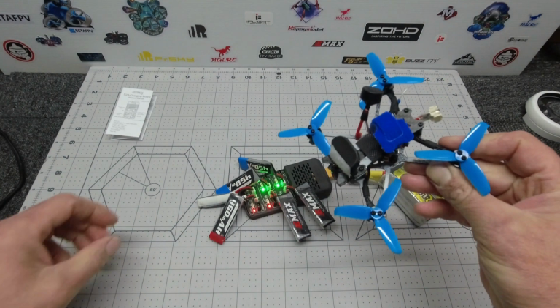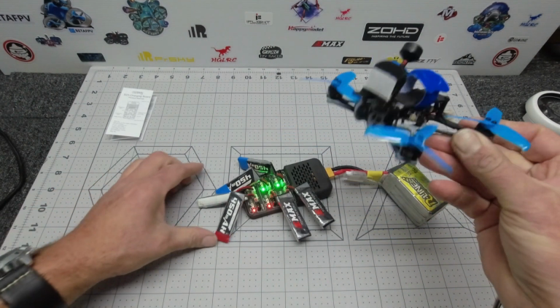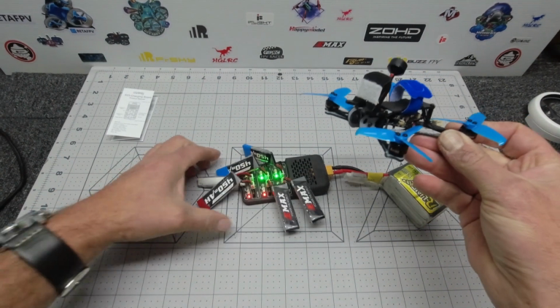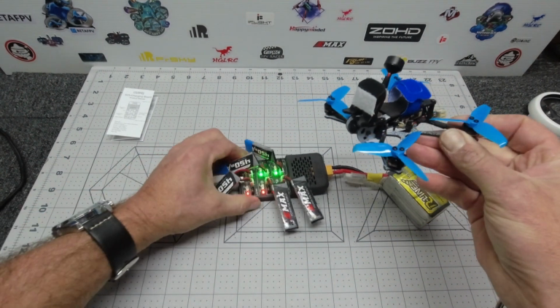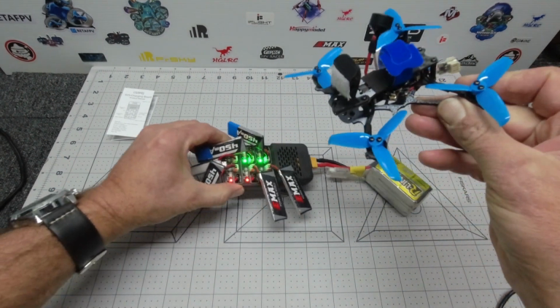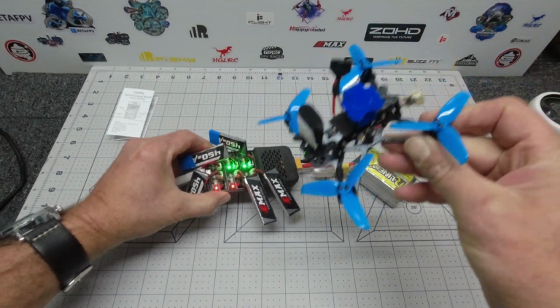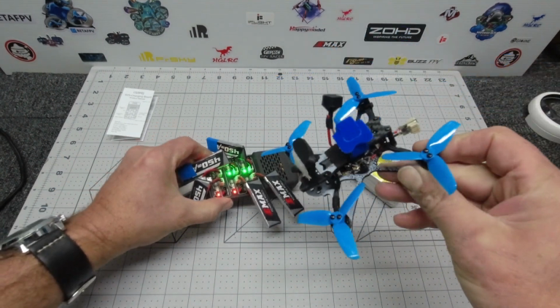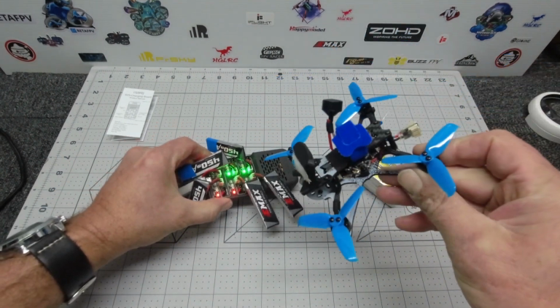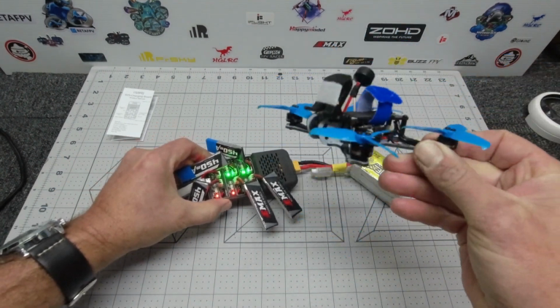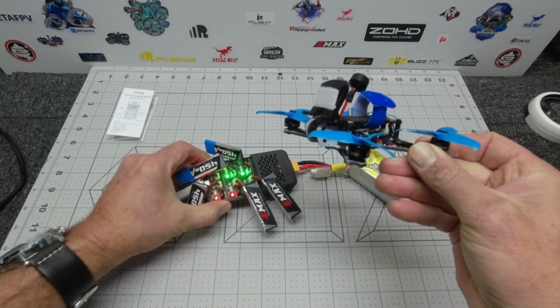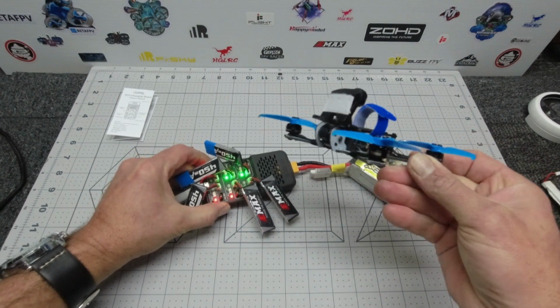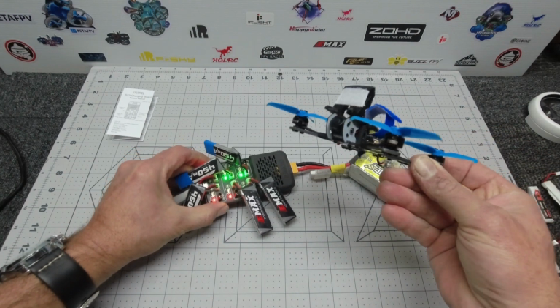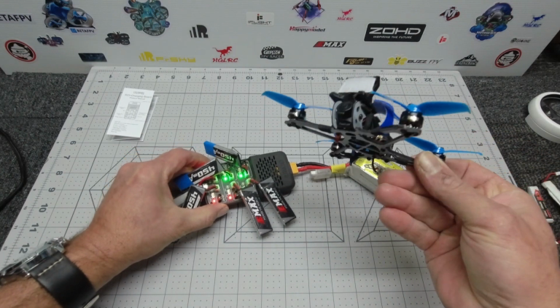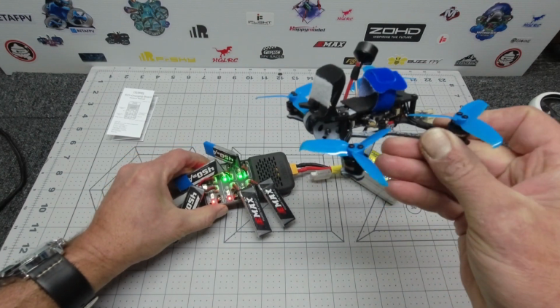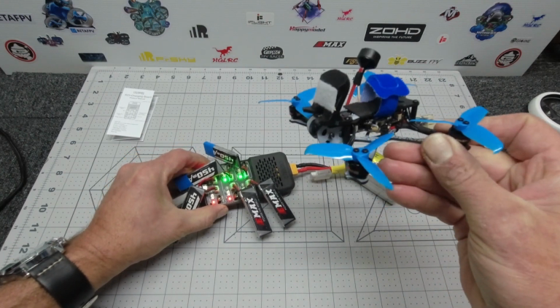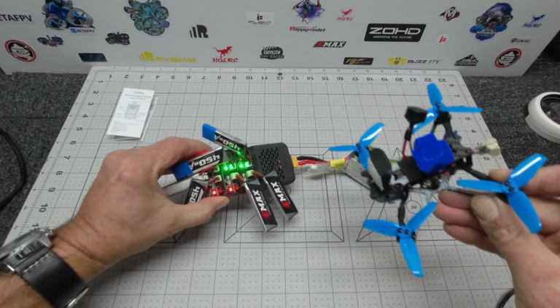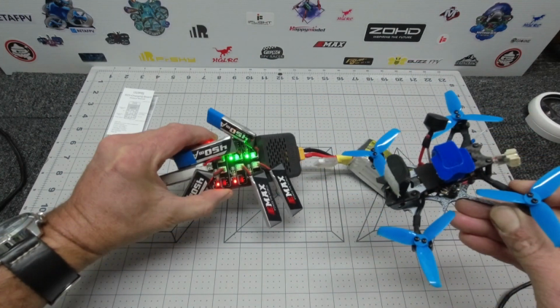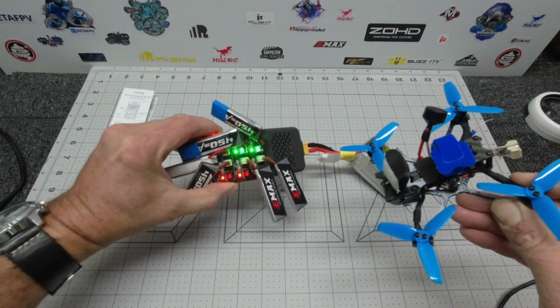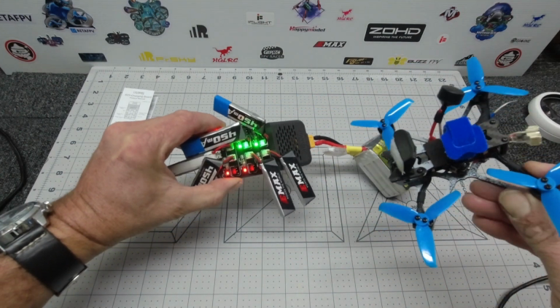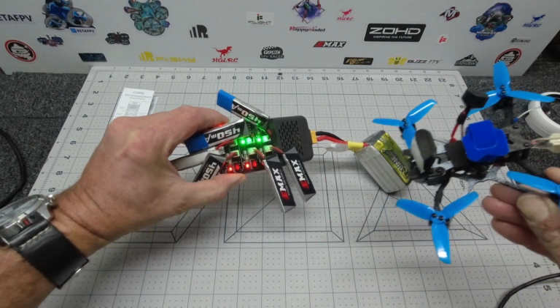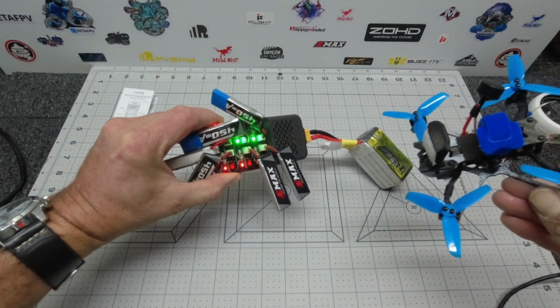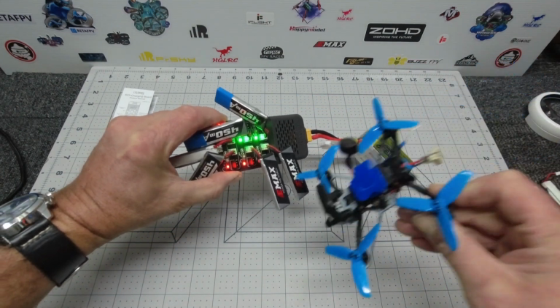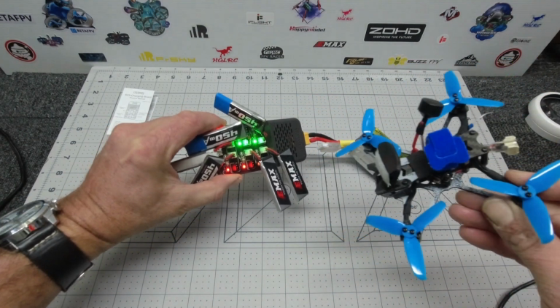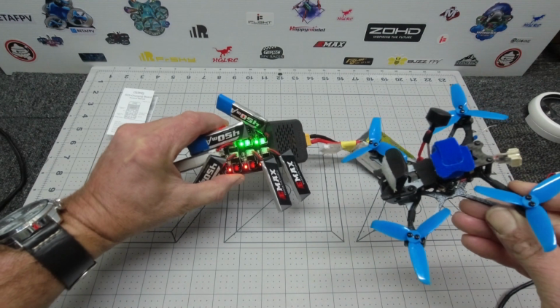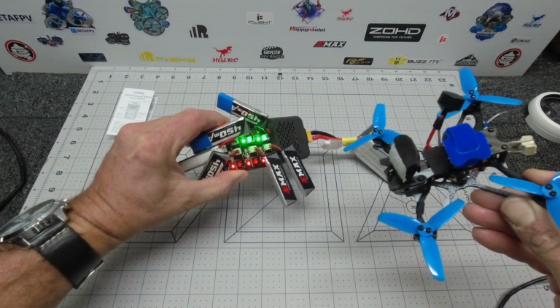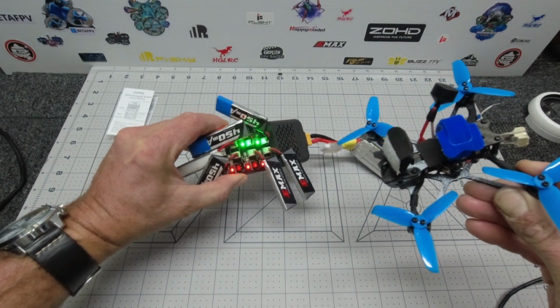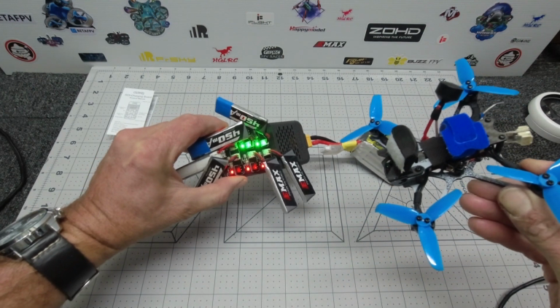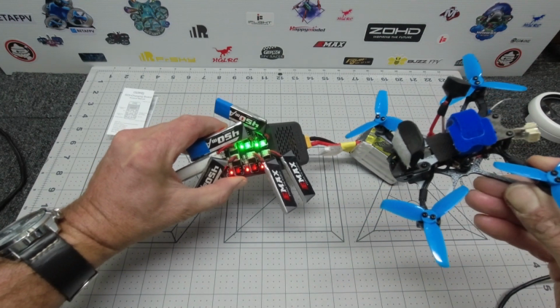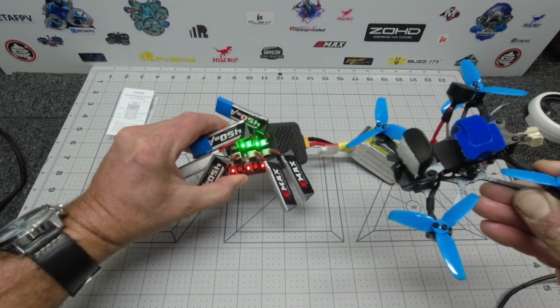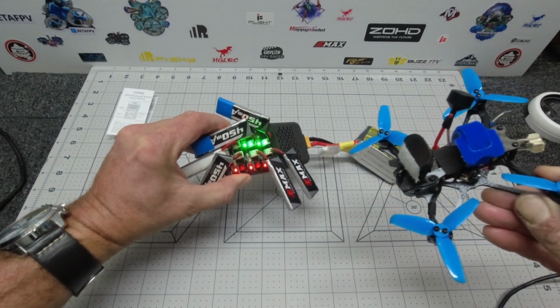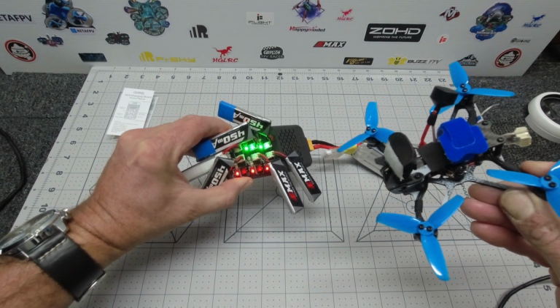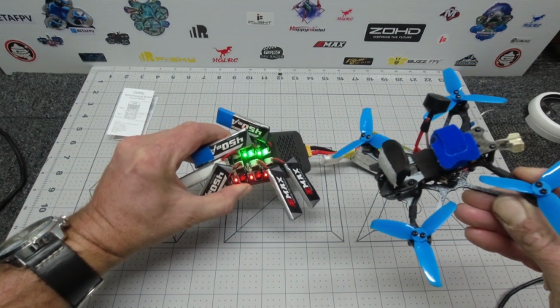More importantly, what this means is I can now have a couple of flights of my favorite 1s quads out in the field without worrying about coming back home to charge up my 1s.